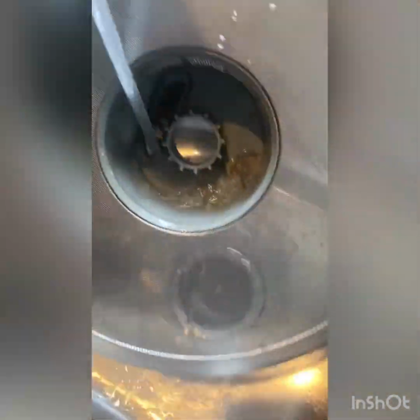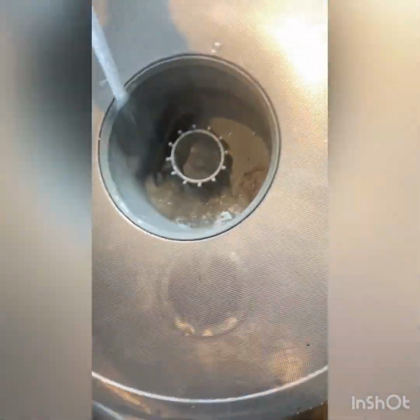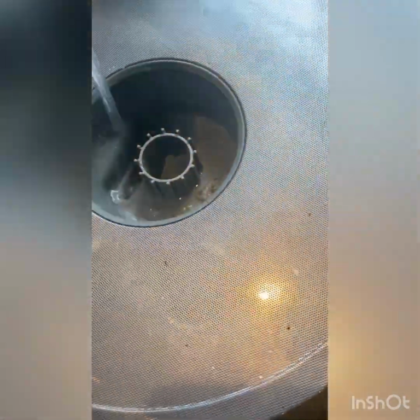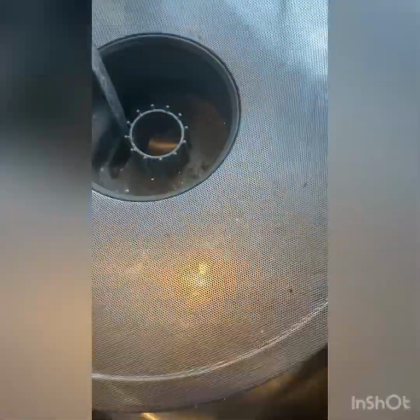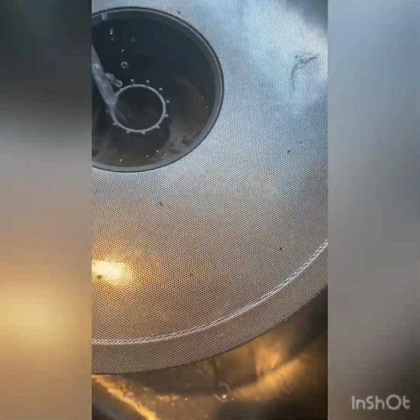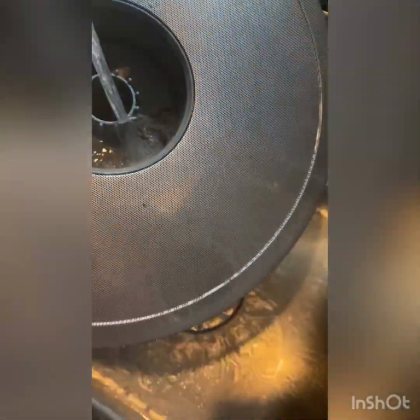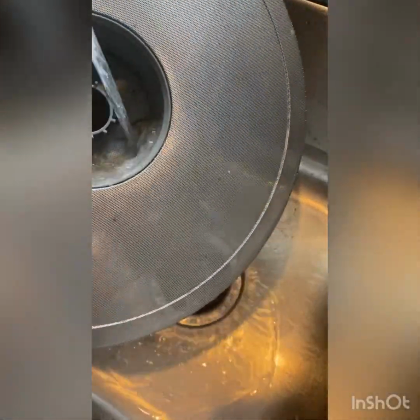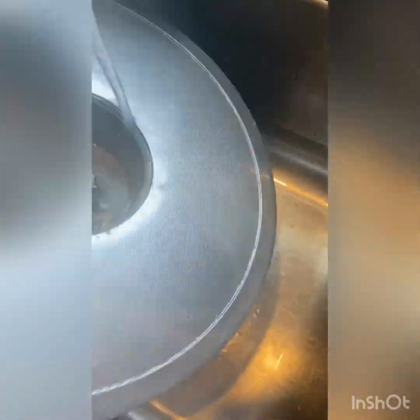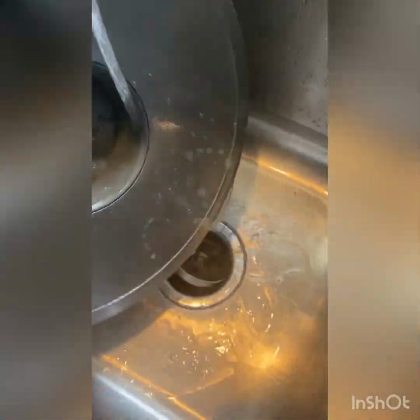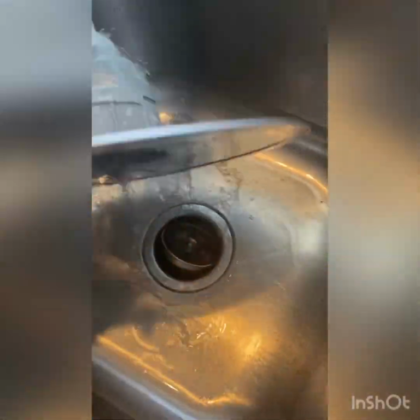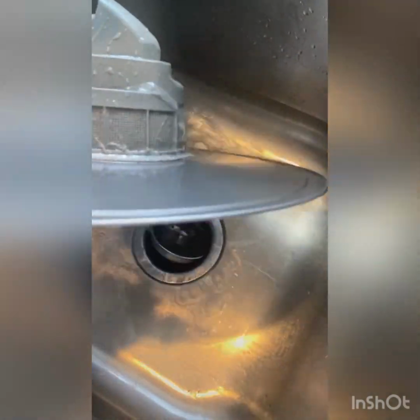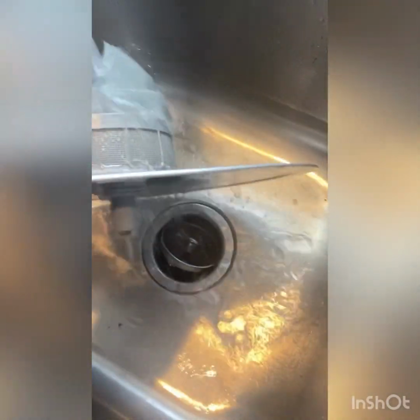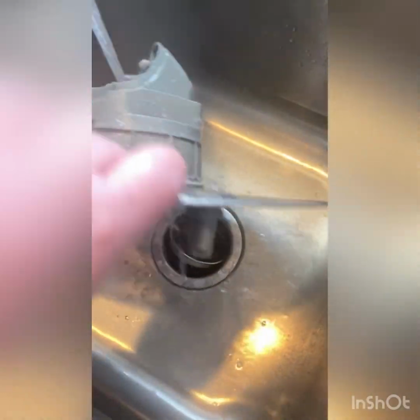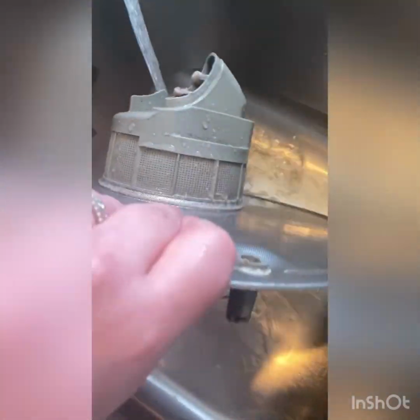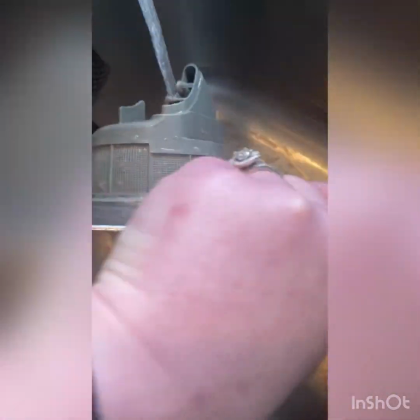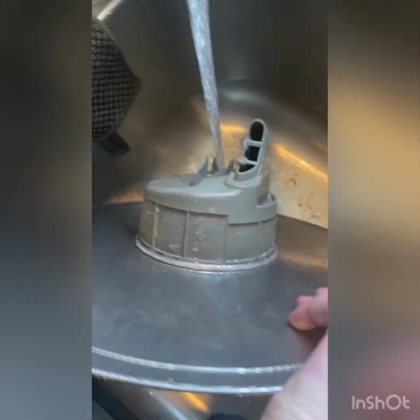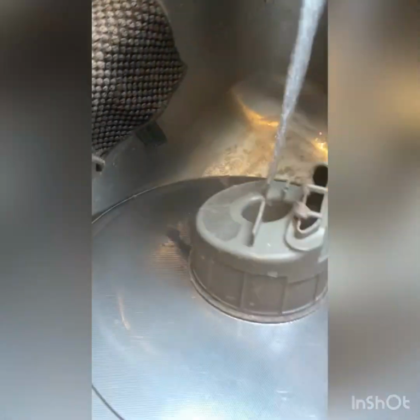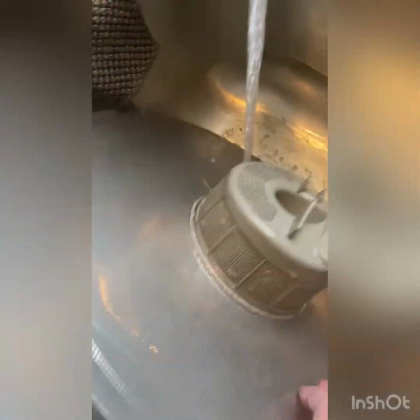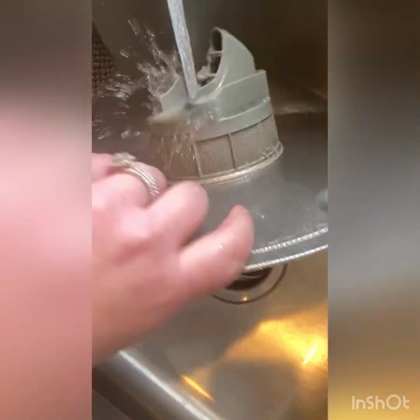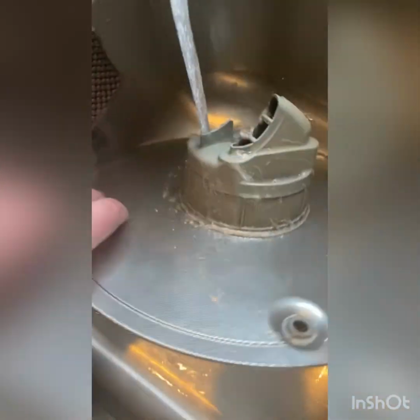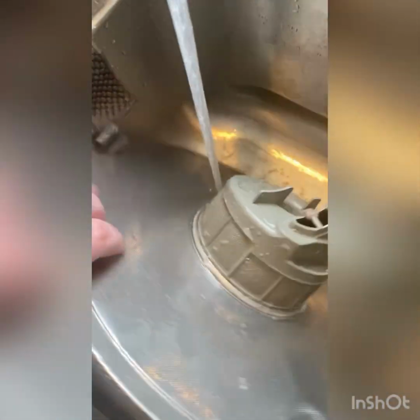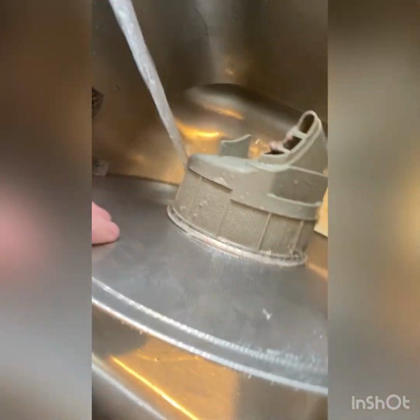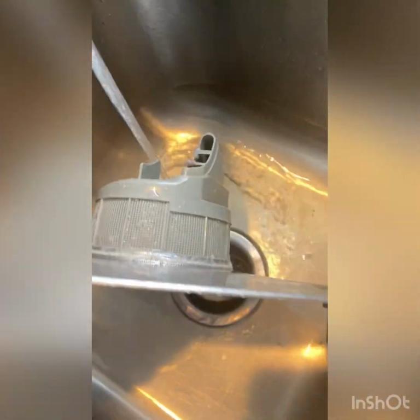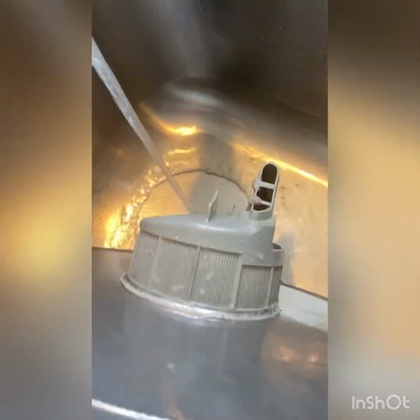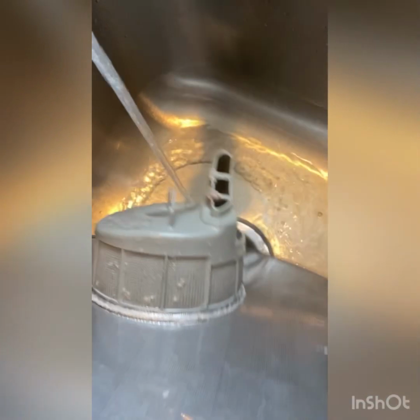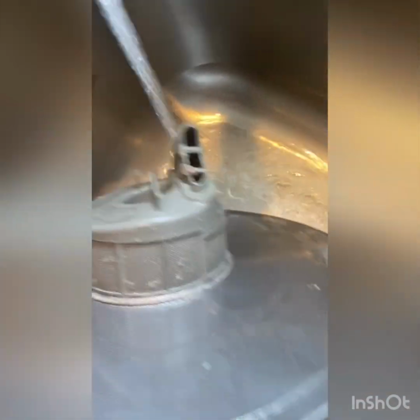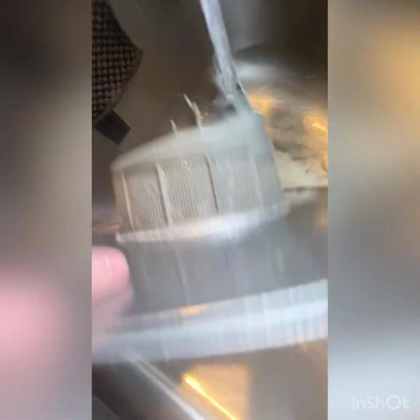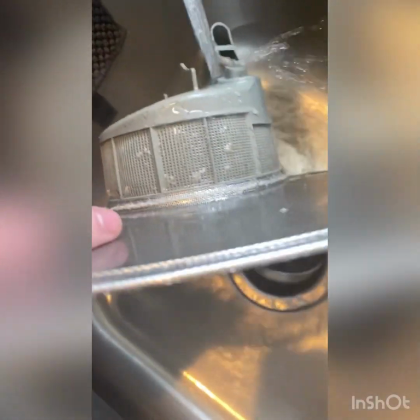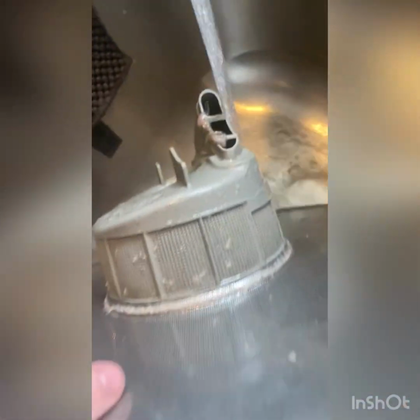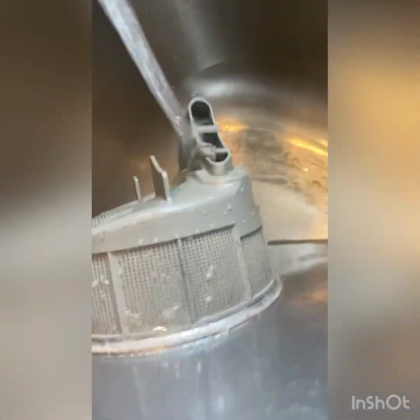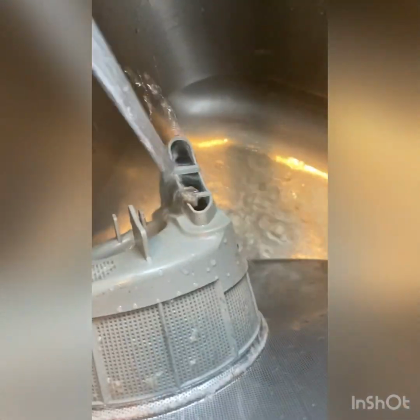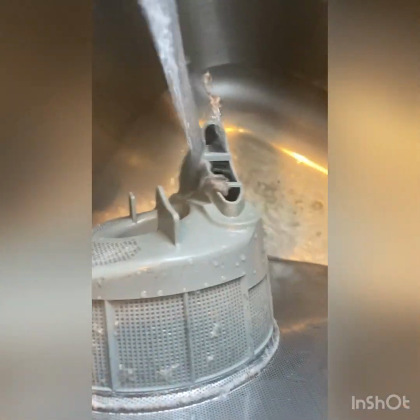There's even some hair in there. Hair in a dishwasher — I mean, in a washing machine I would expect that, but not so much in my dishwasher.